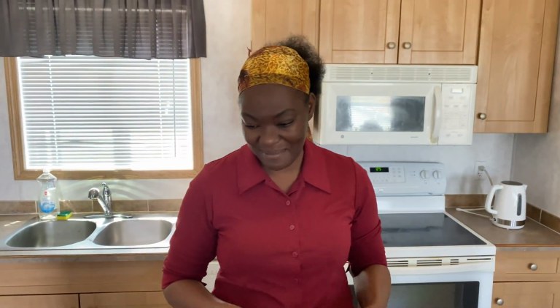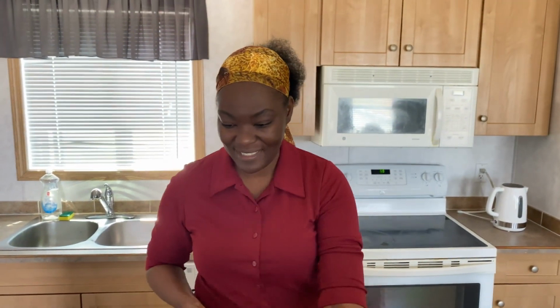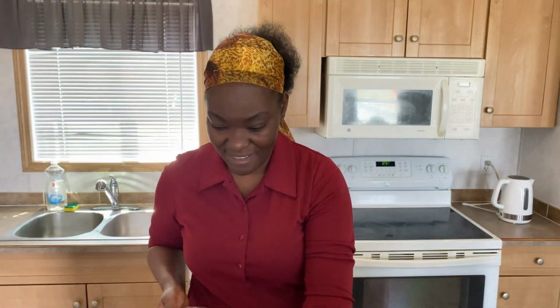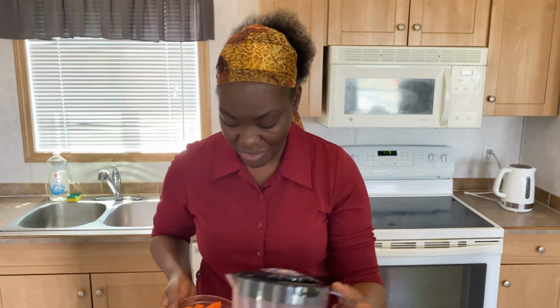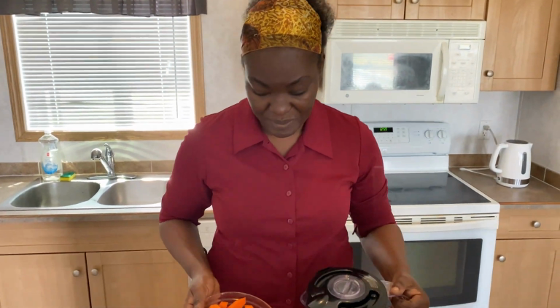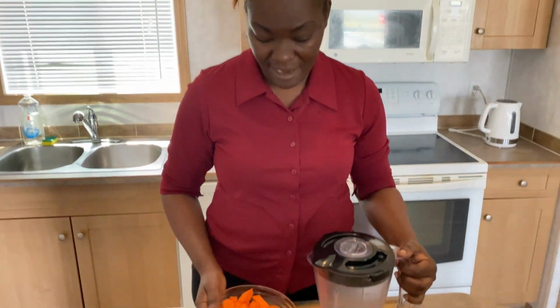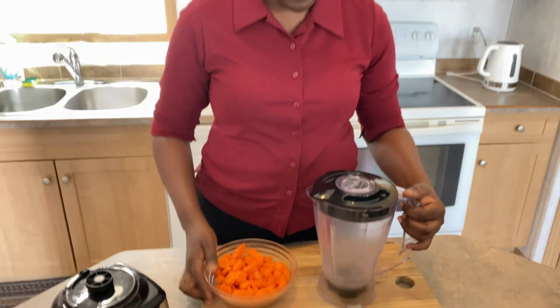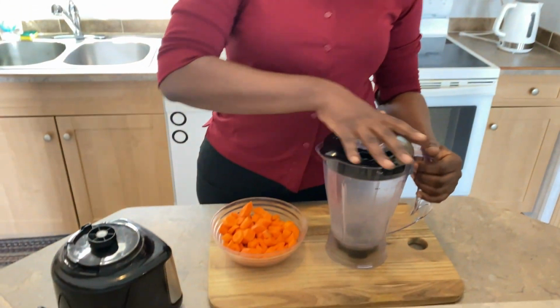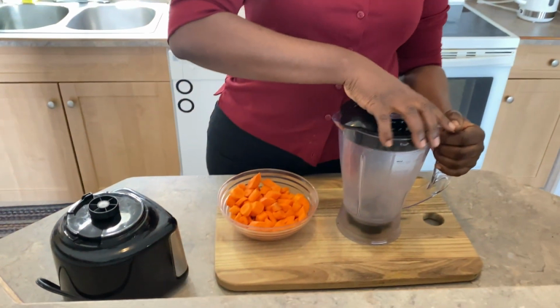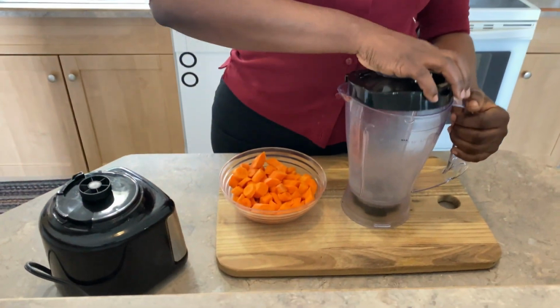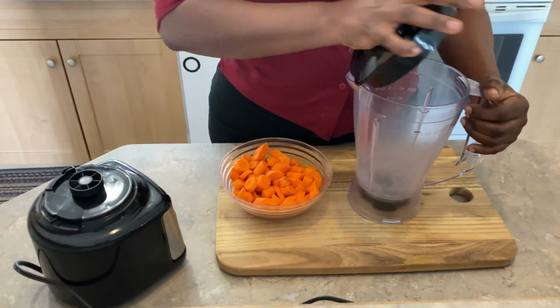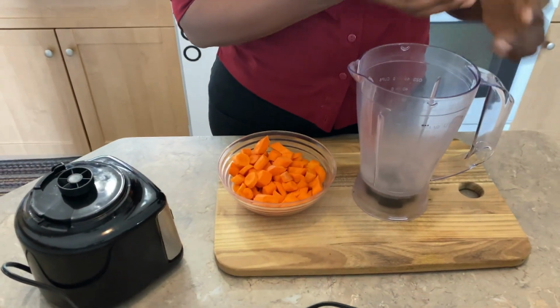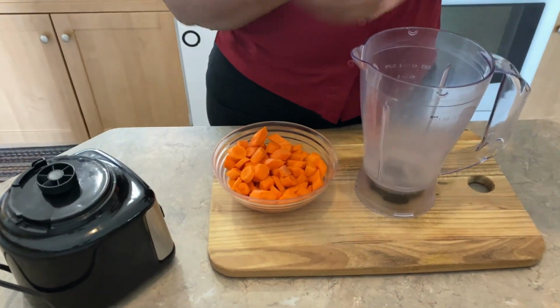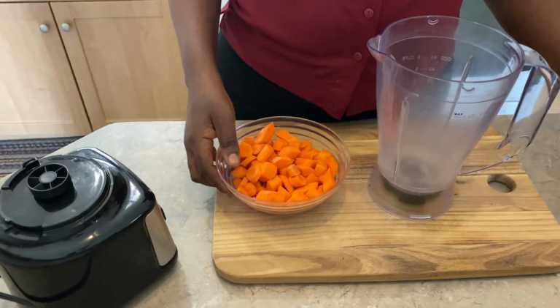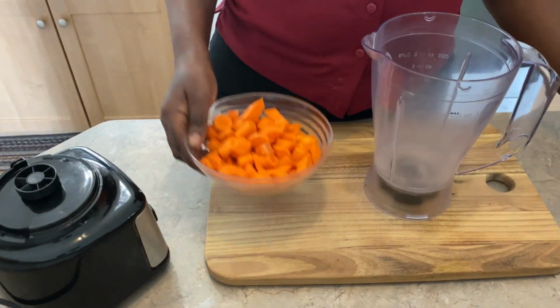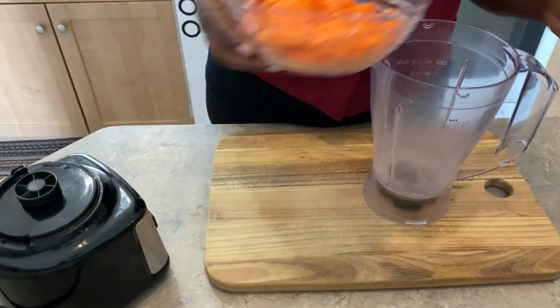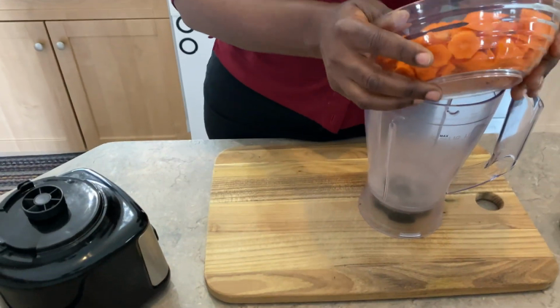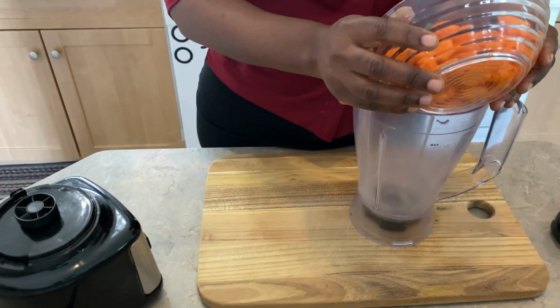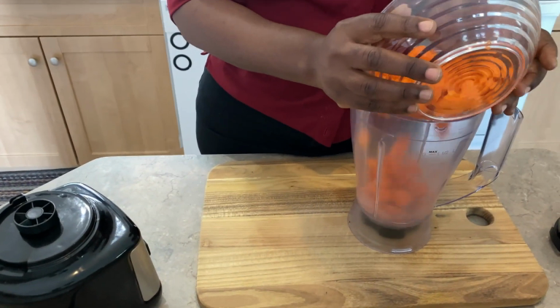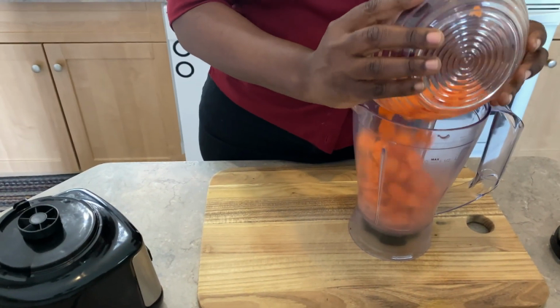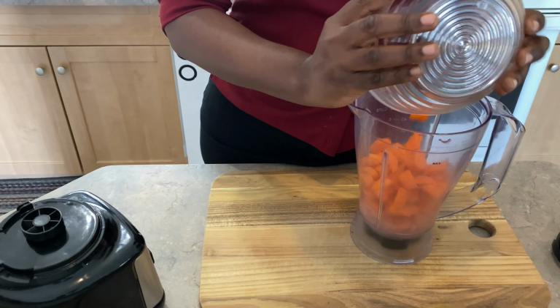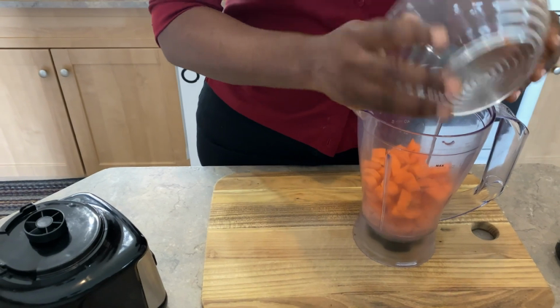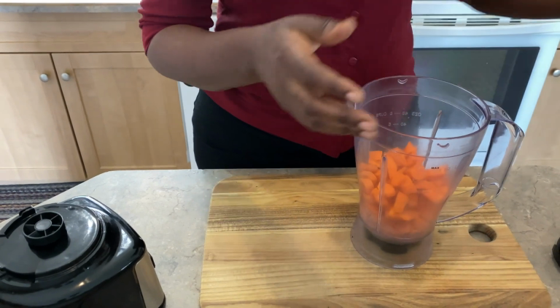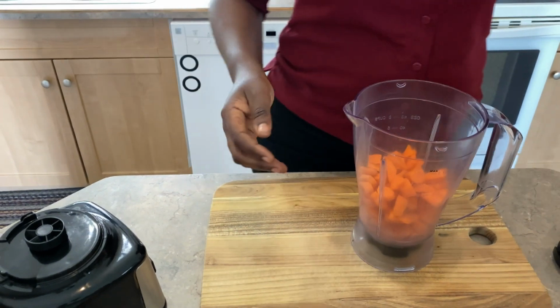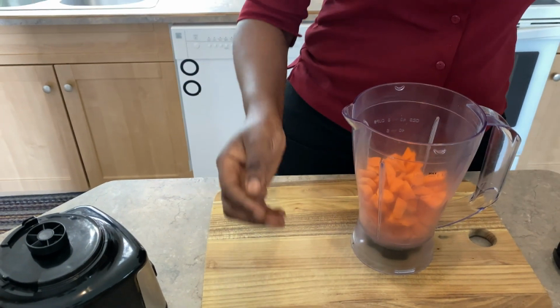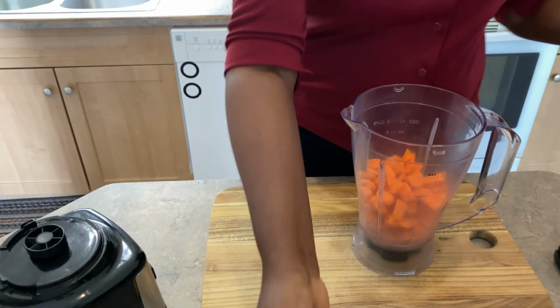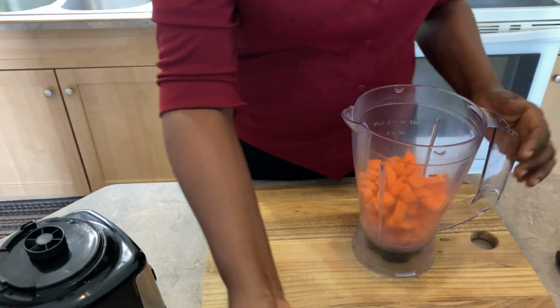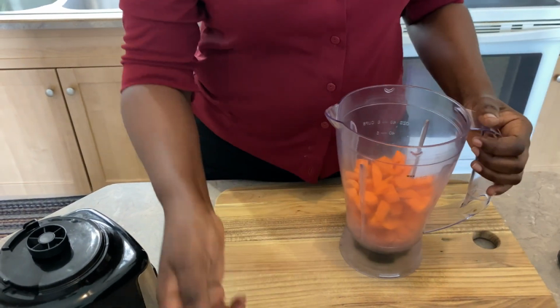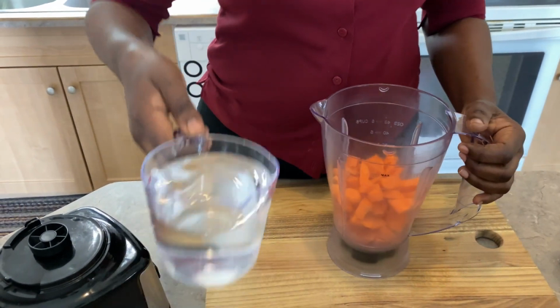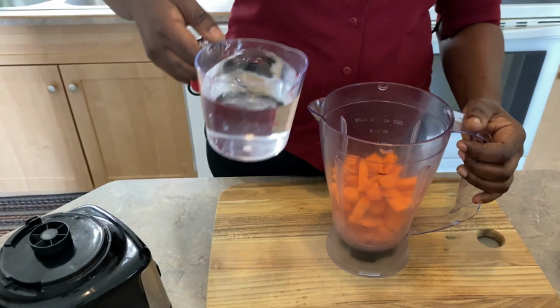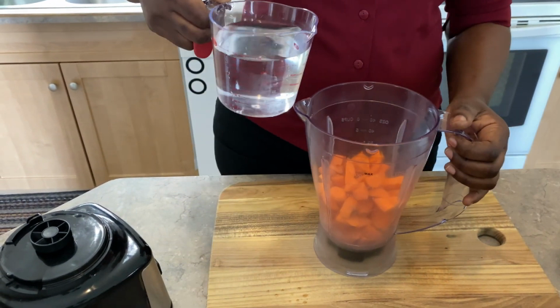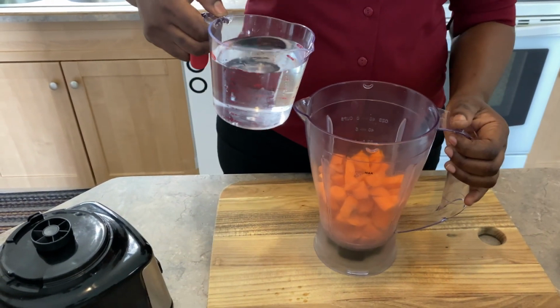I'm gonna start off with two cups of carrot that was previously washed and cleaned, and two cups of water.